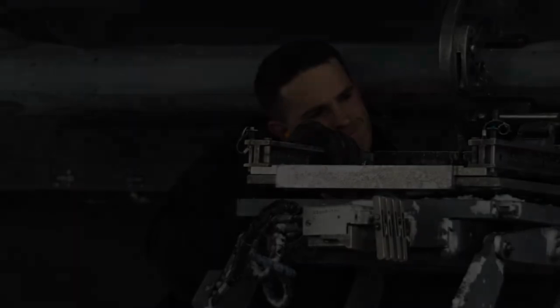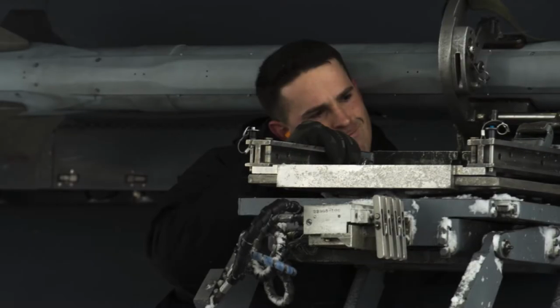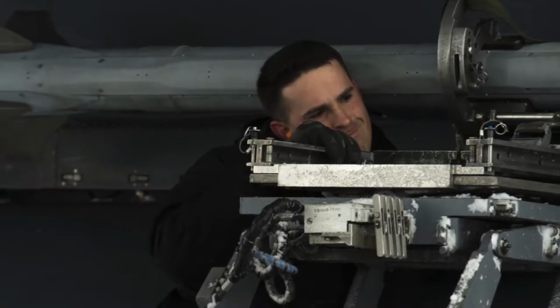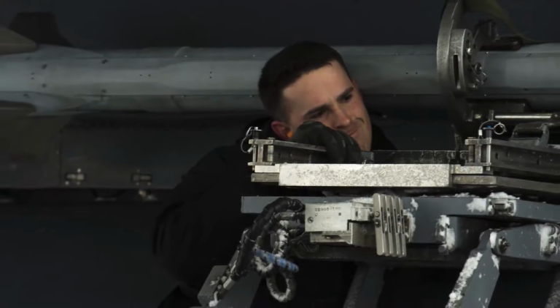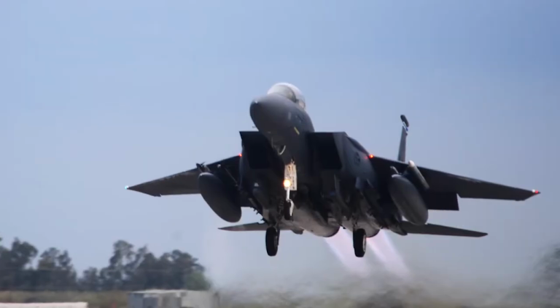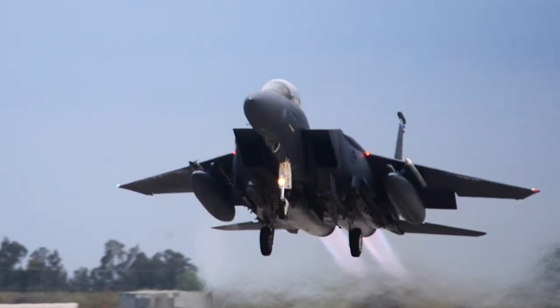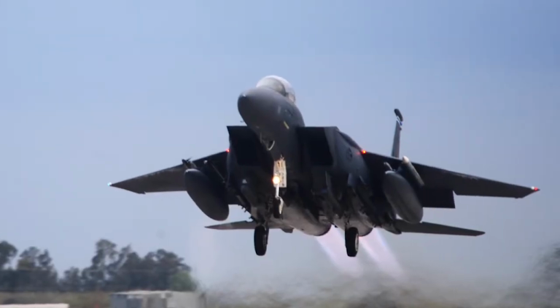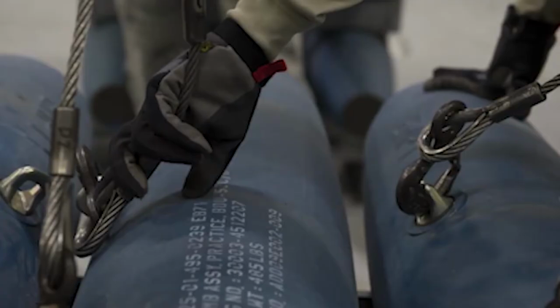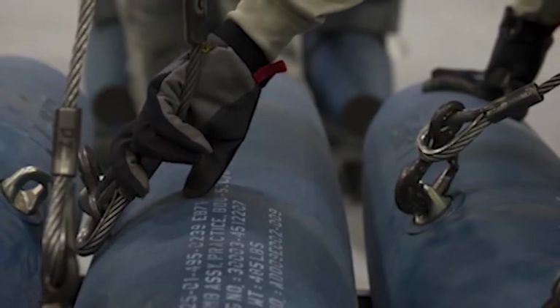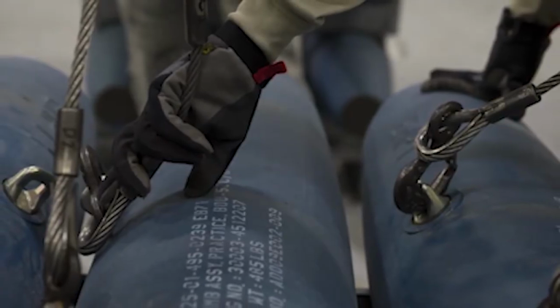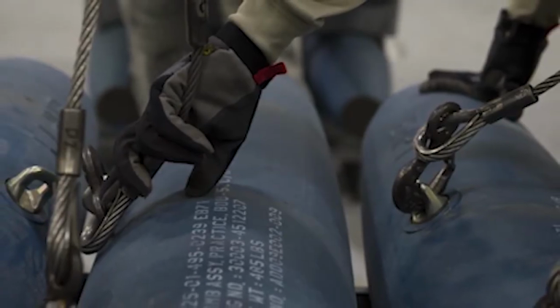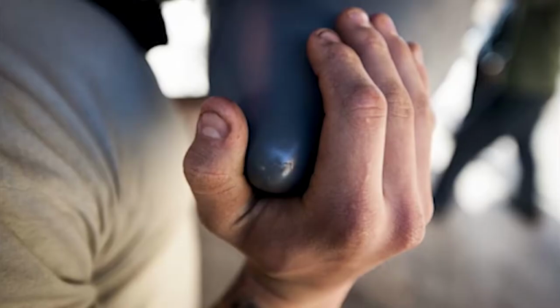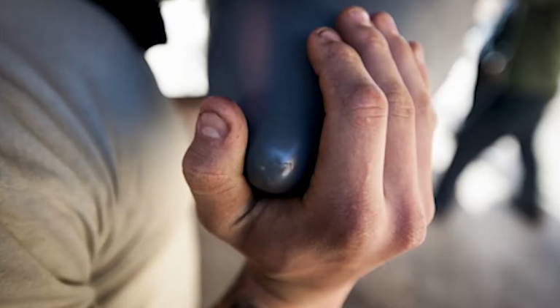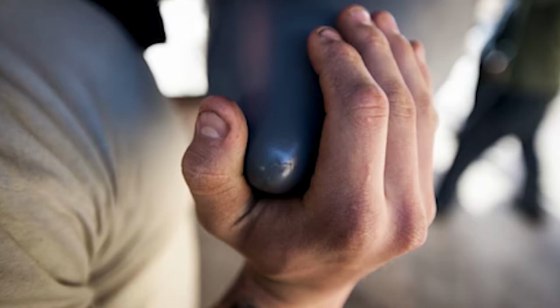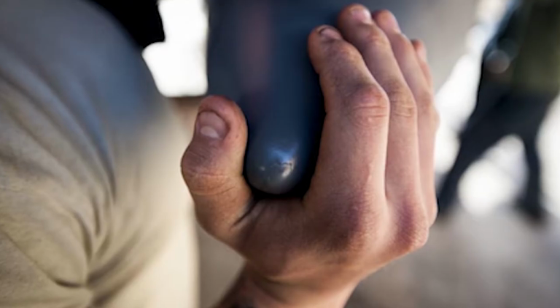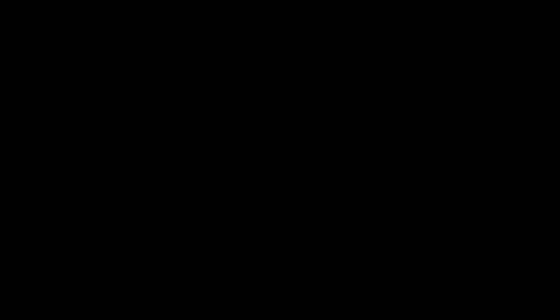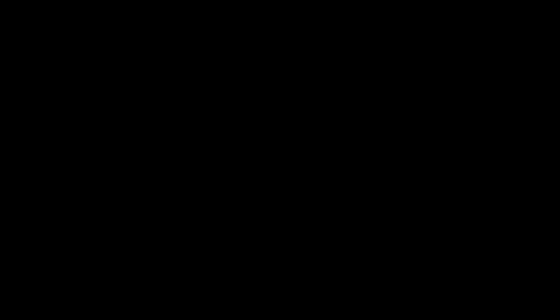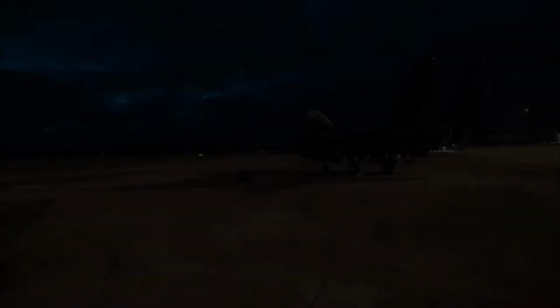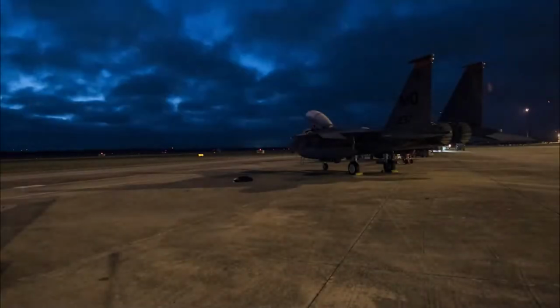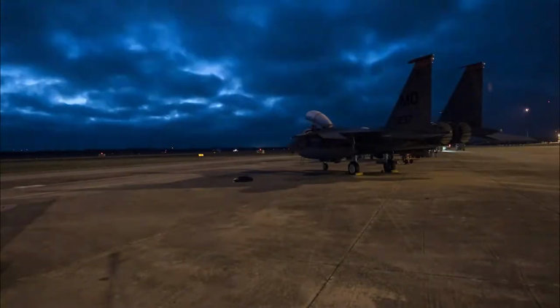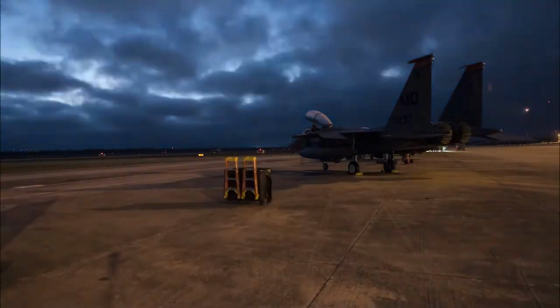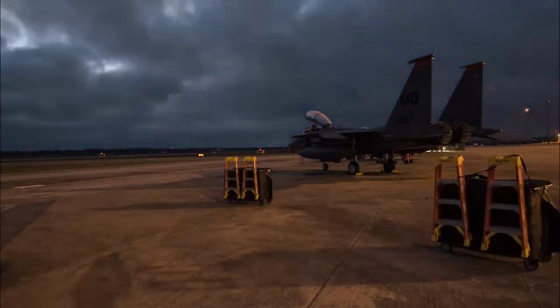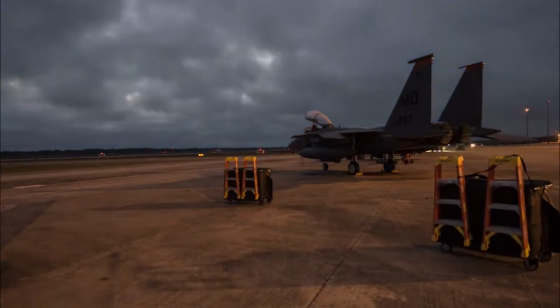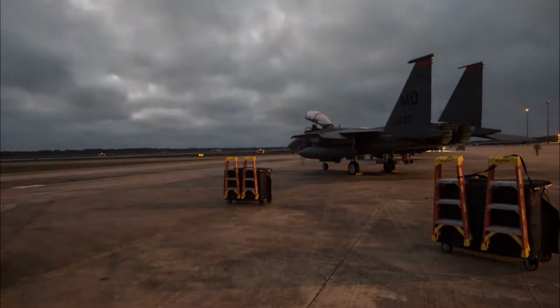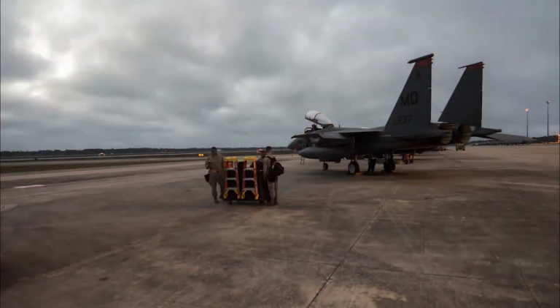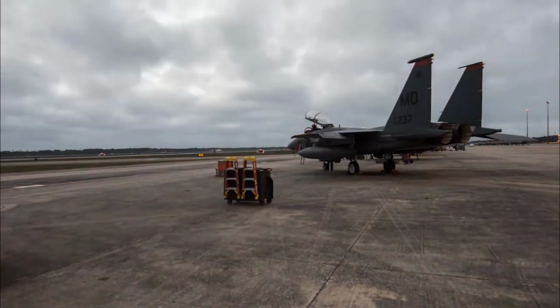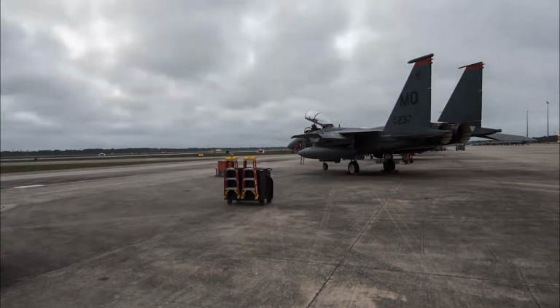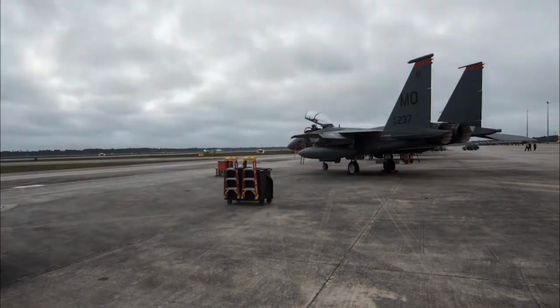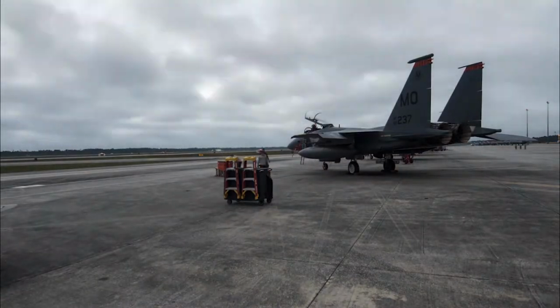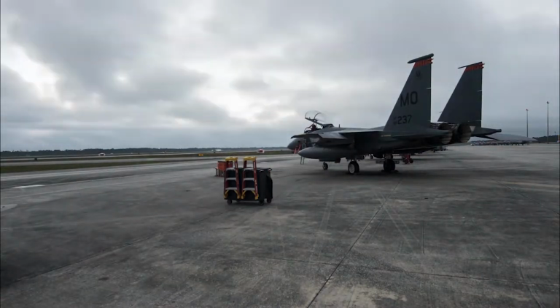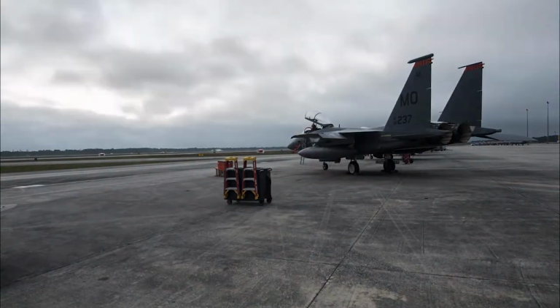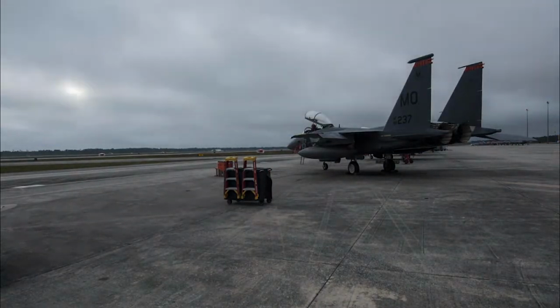Efficiency, speed, safety, and reliability. Delivering combat air power is an extensive process that requires all of these traits.